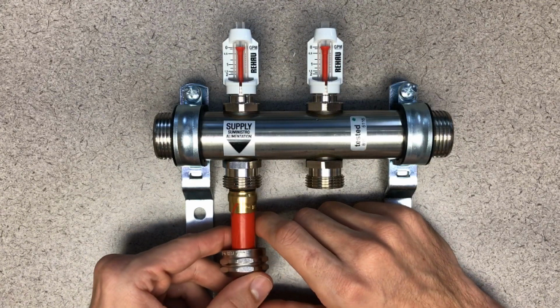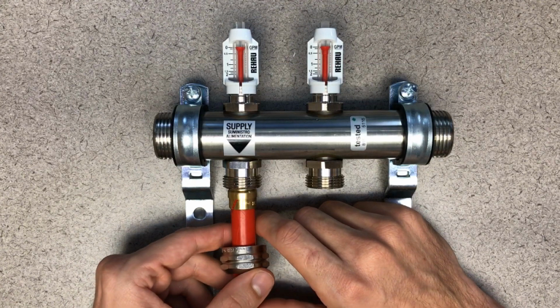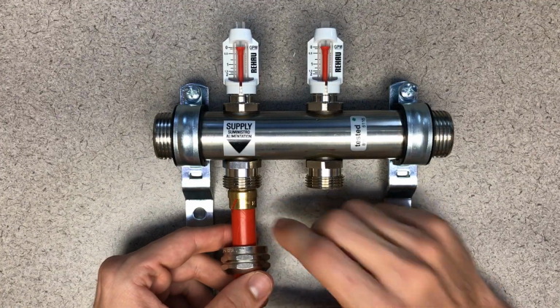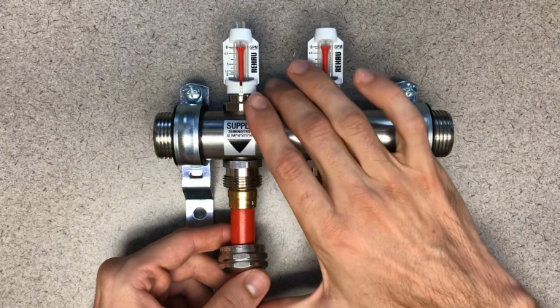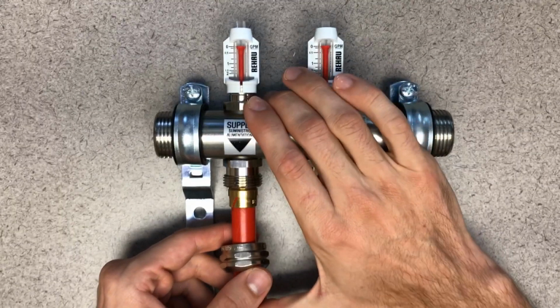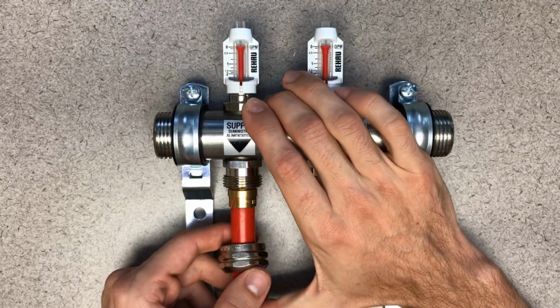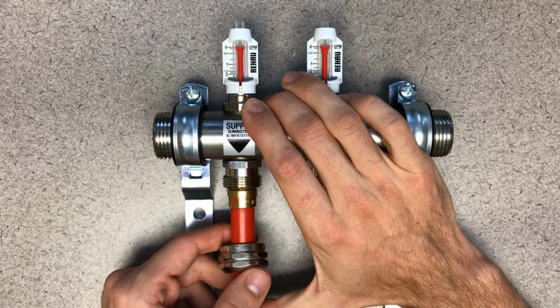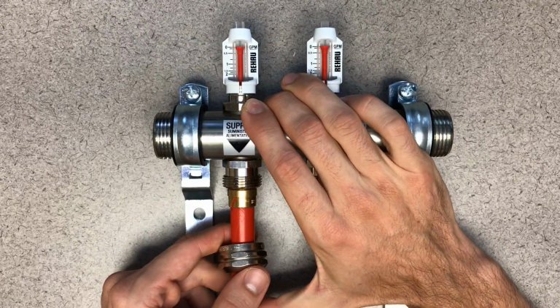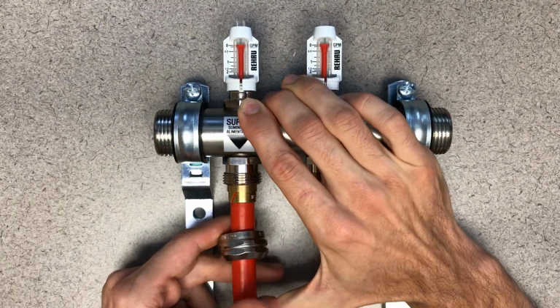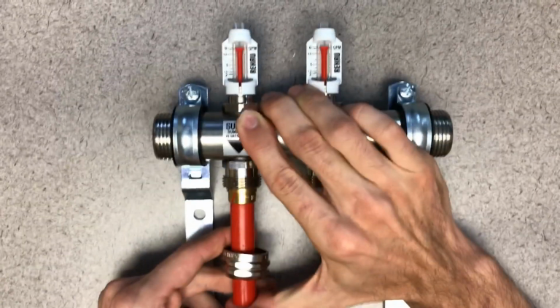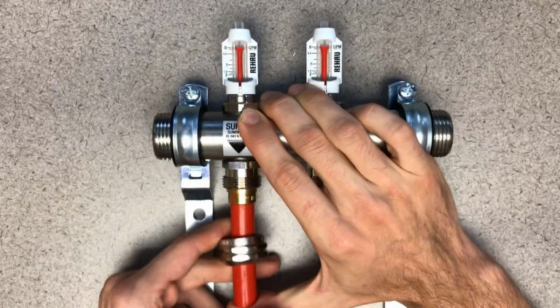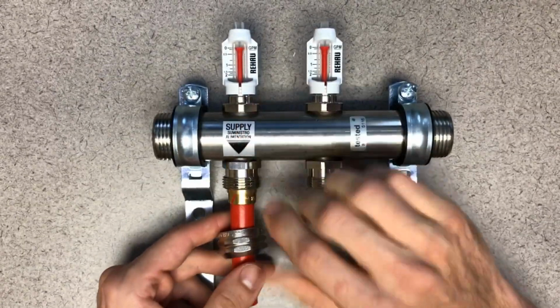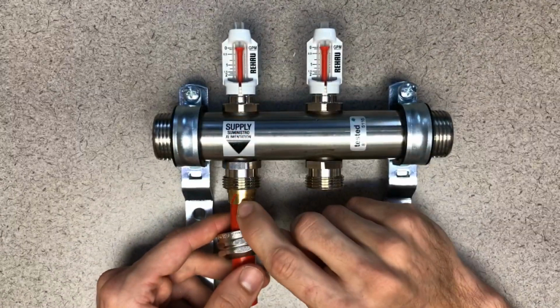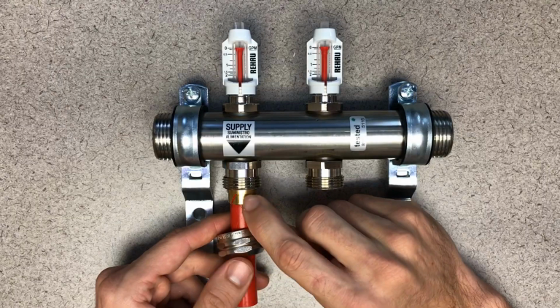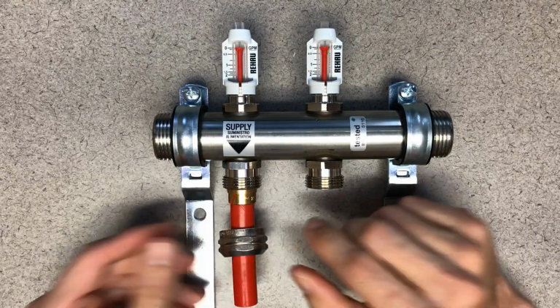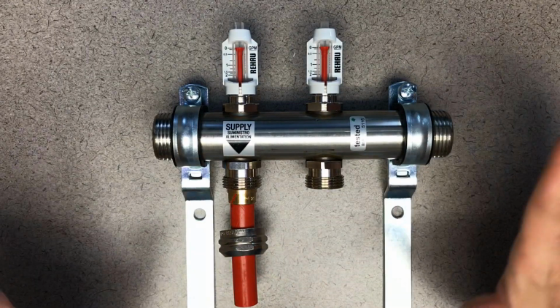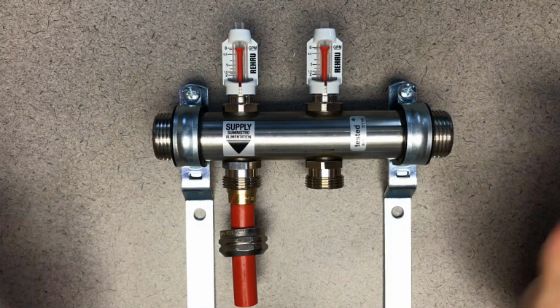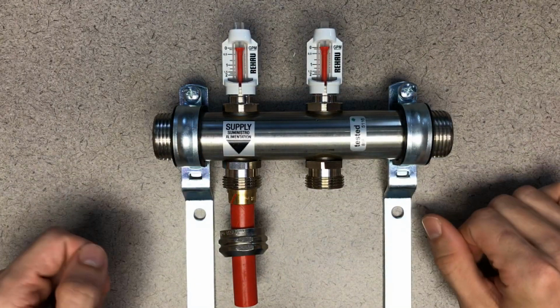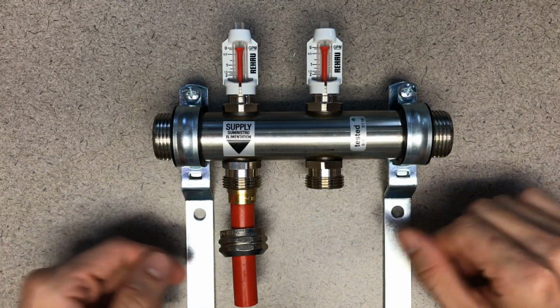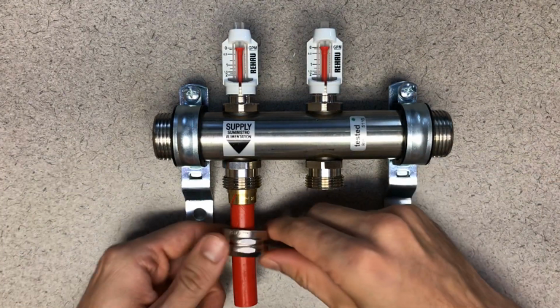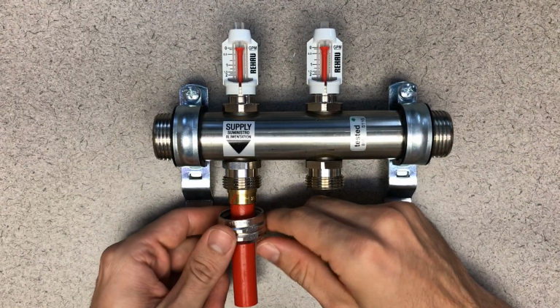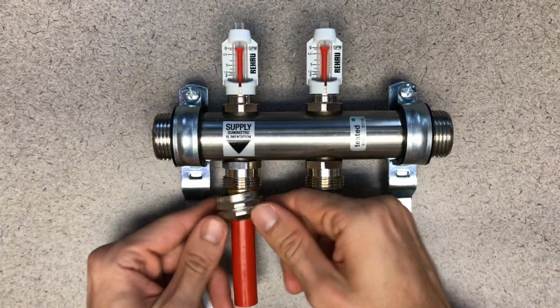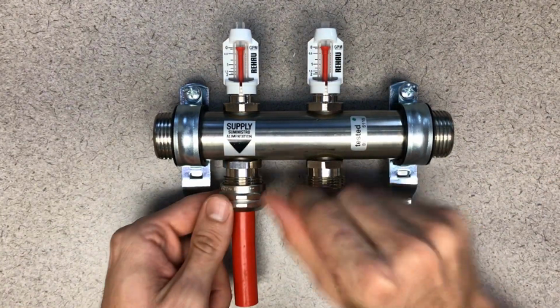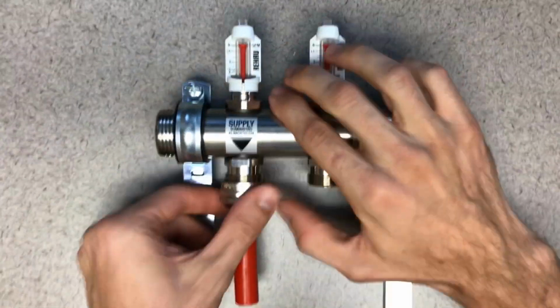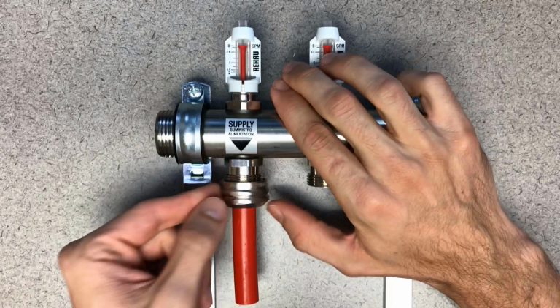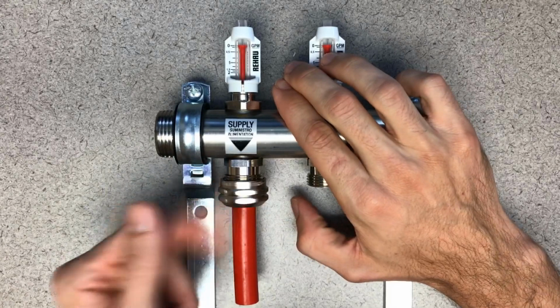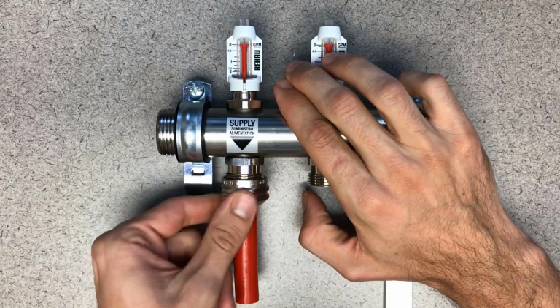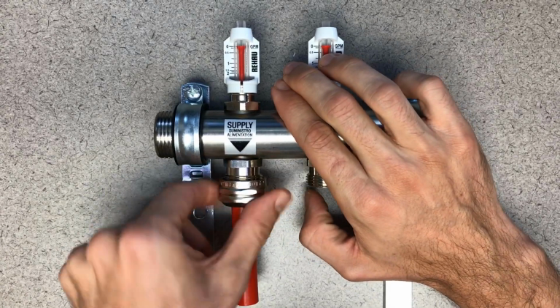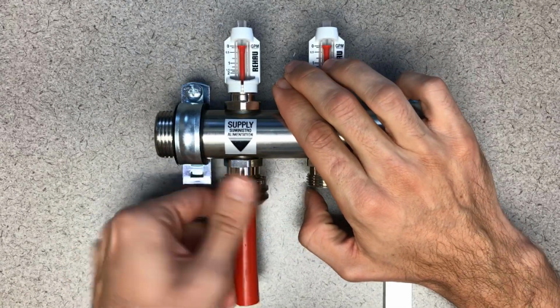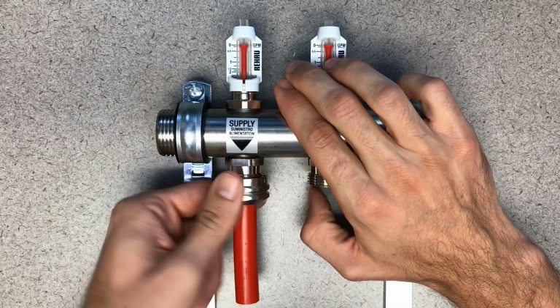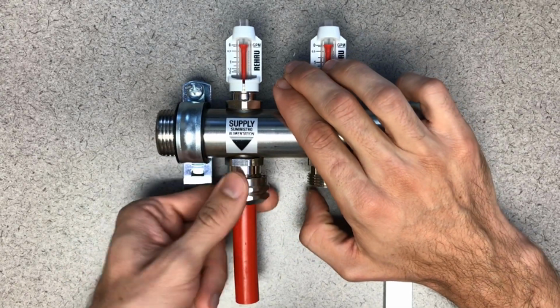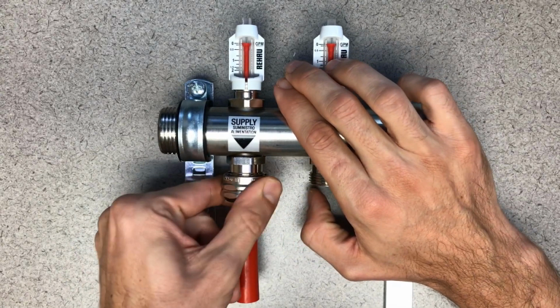What you're going to do next is push this all the way in. You can see that it actually will stand kind of on its own — that's a good sign. We'll put the nut up to the top there.